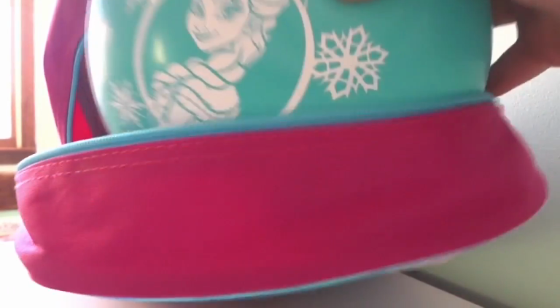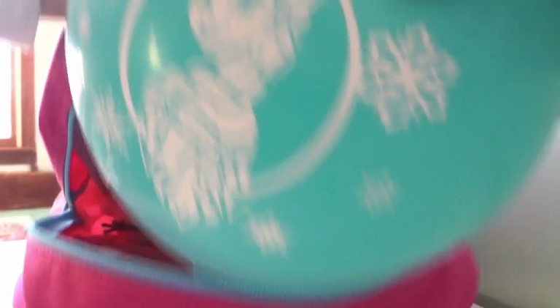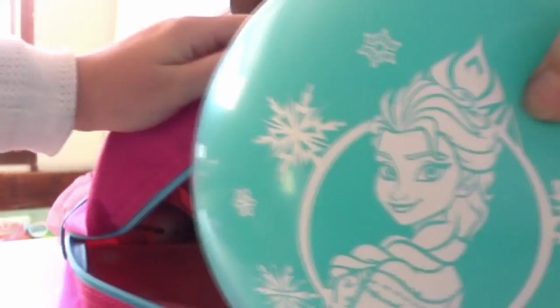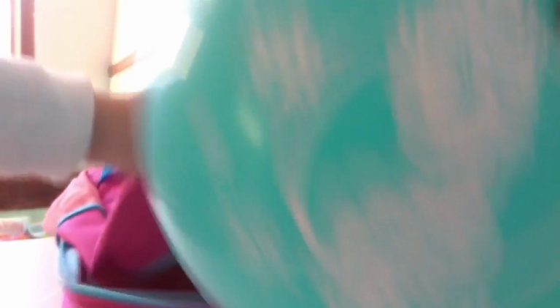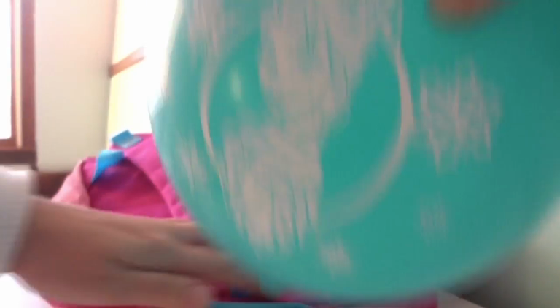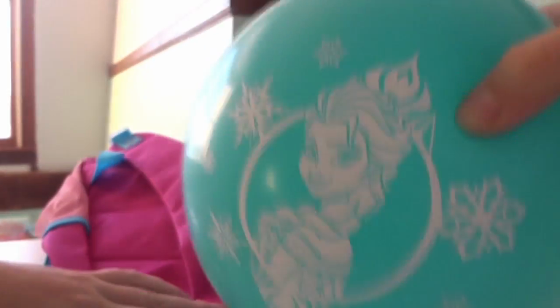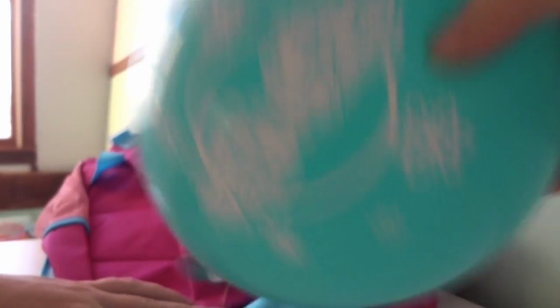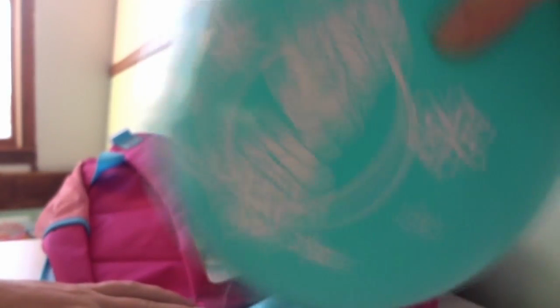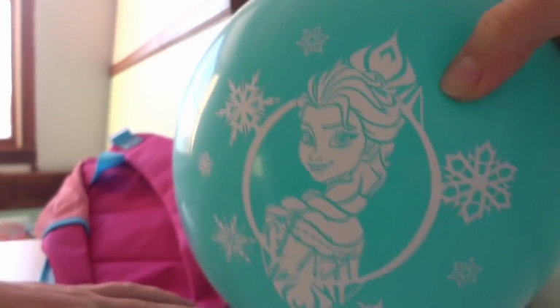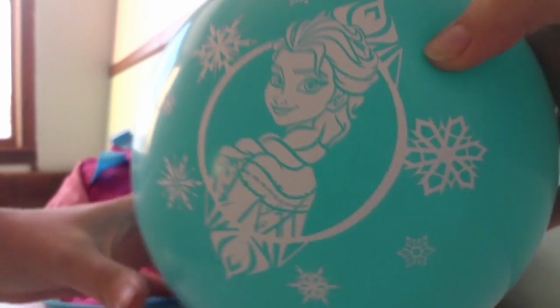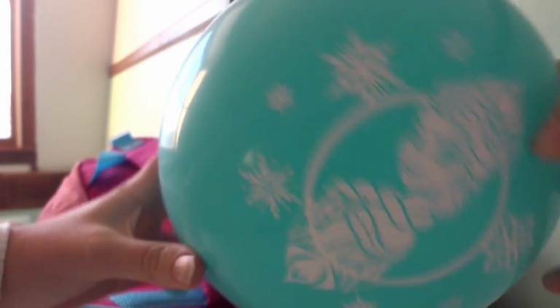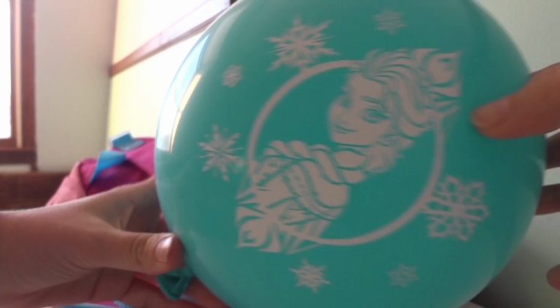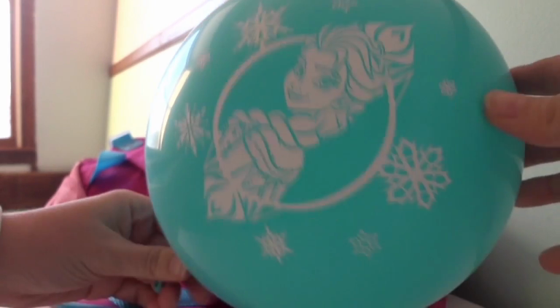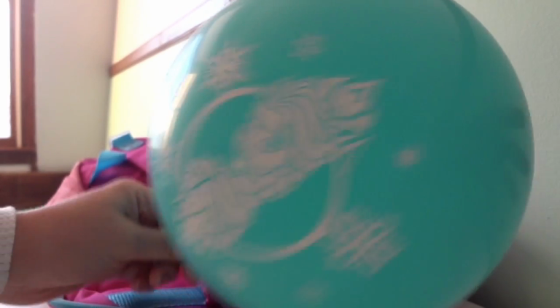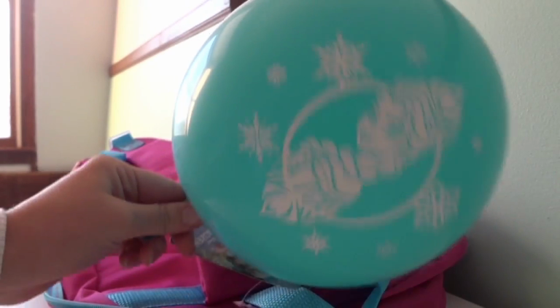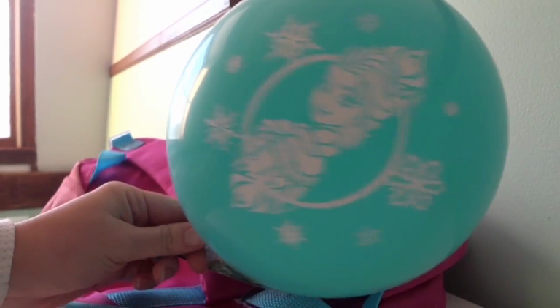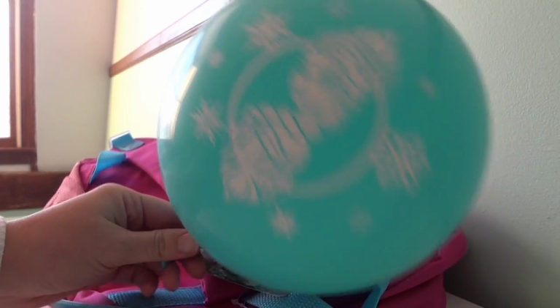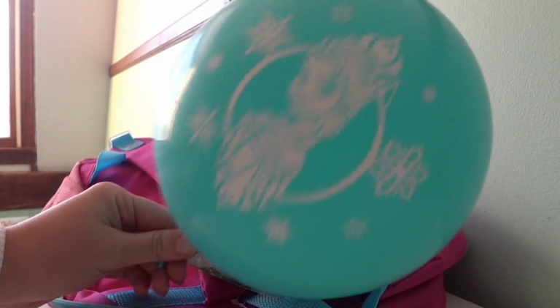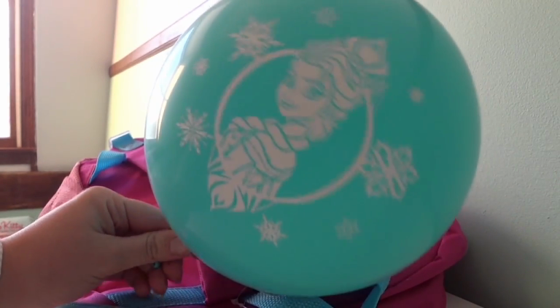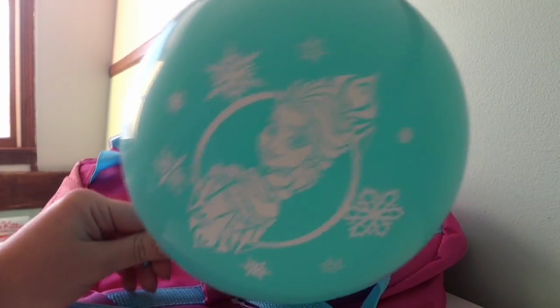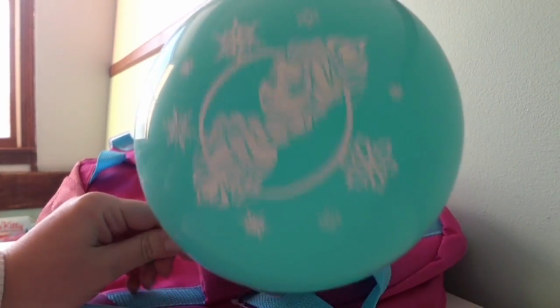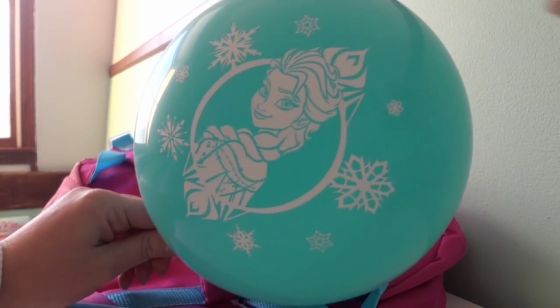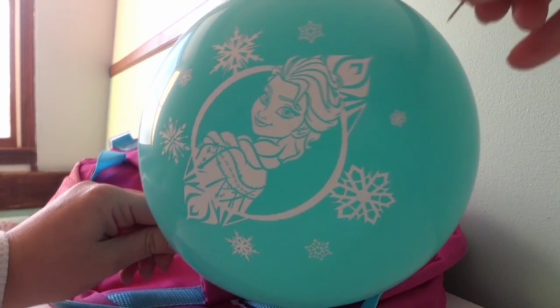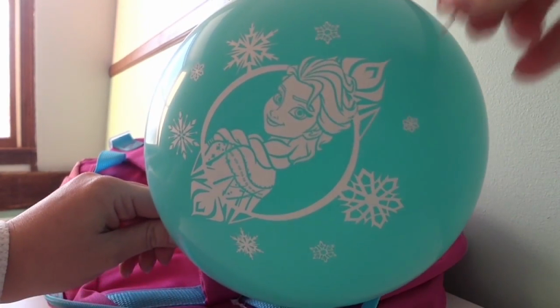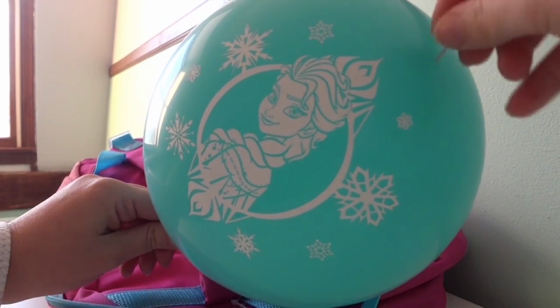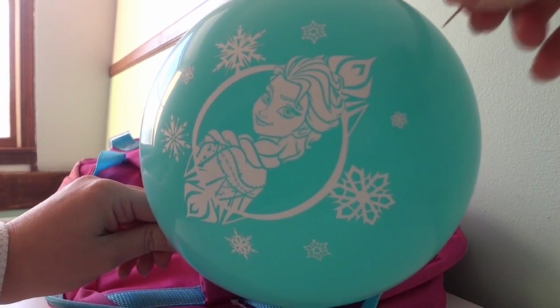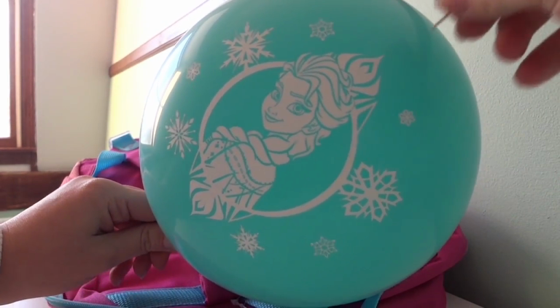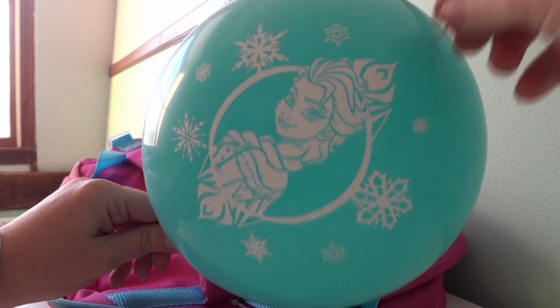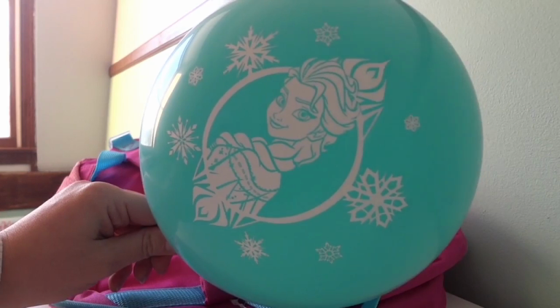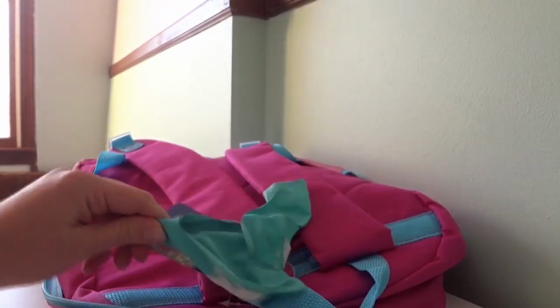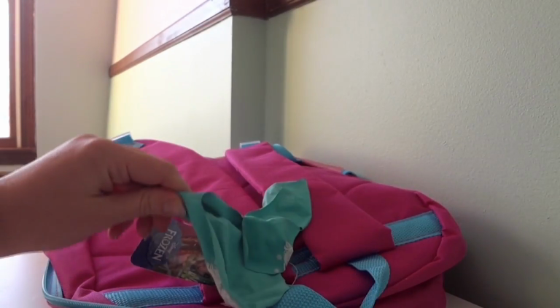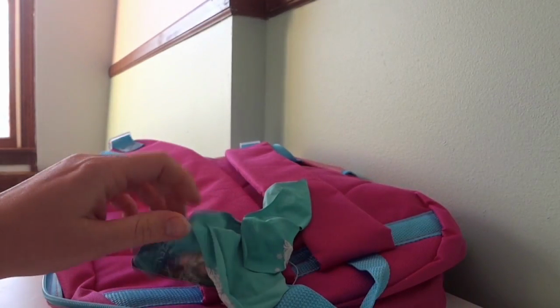There's a Frozen balloon and I can hear something inside. Let's pop it and see what it is. One, two, three, go!